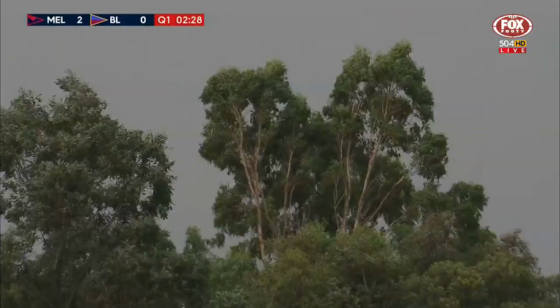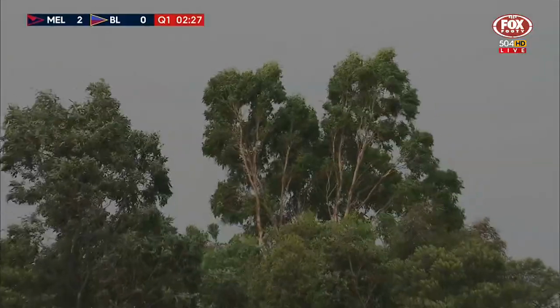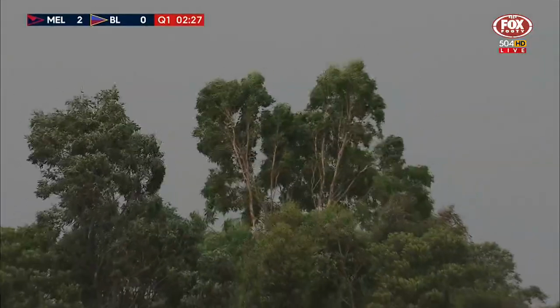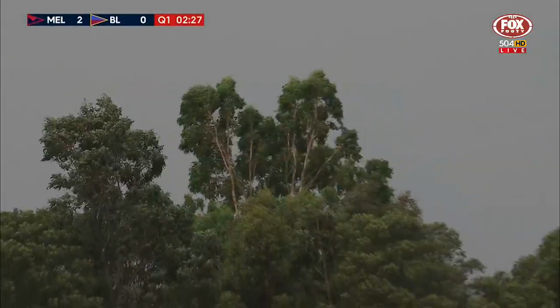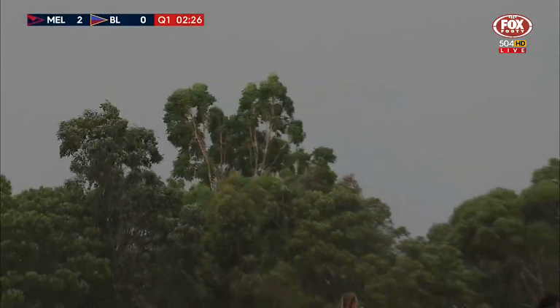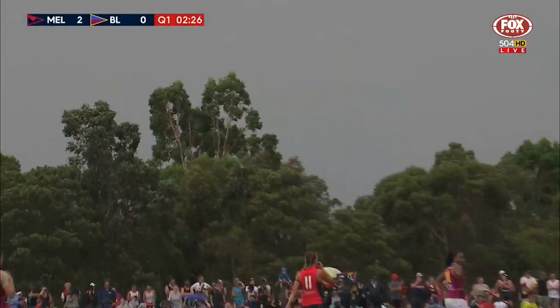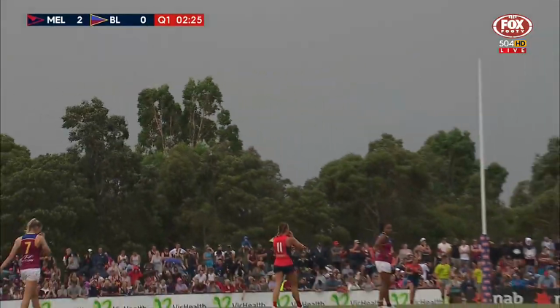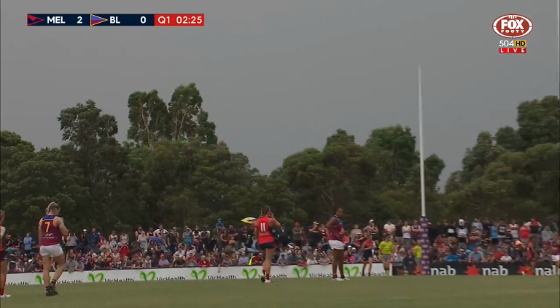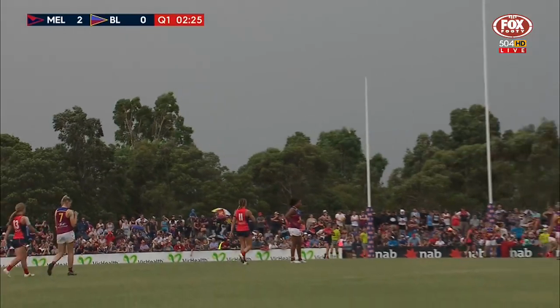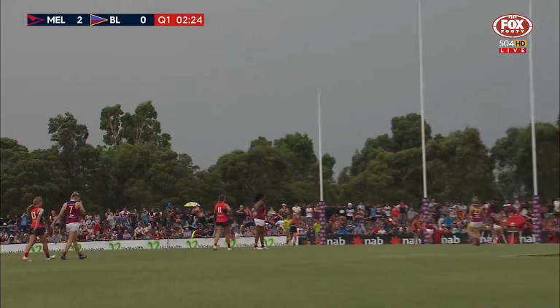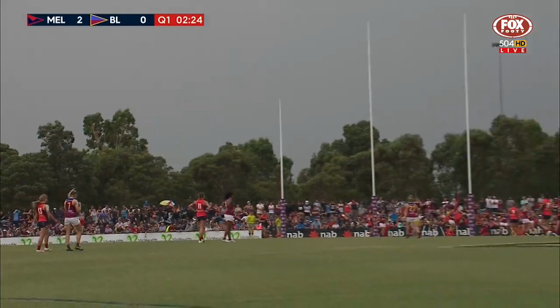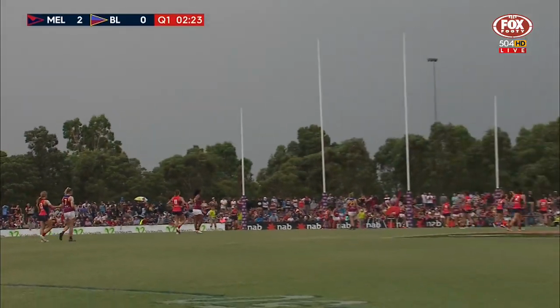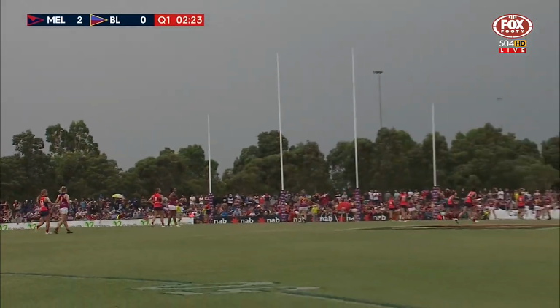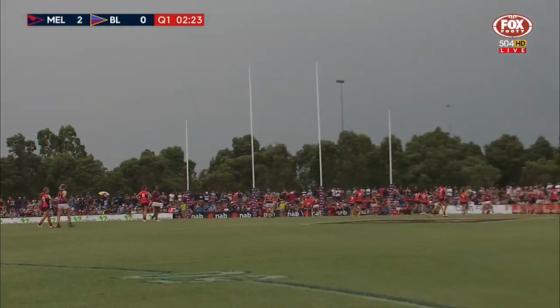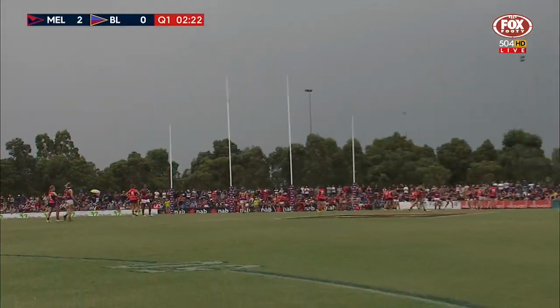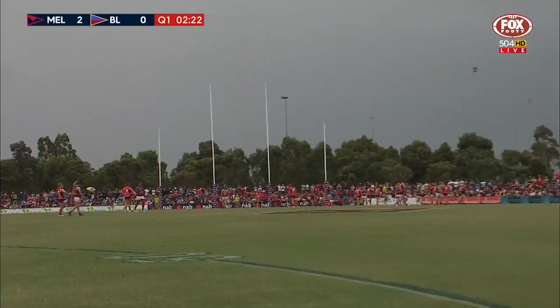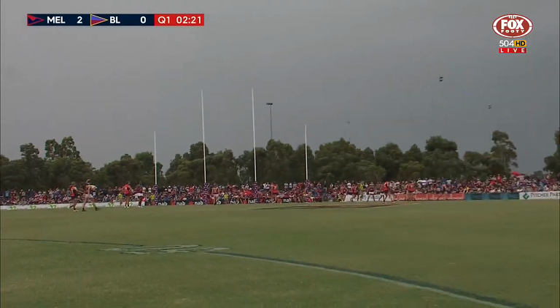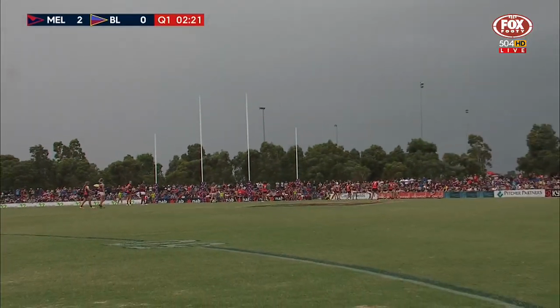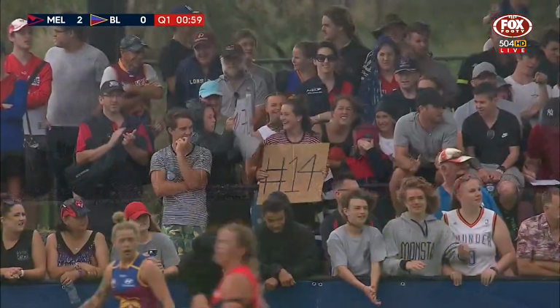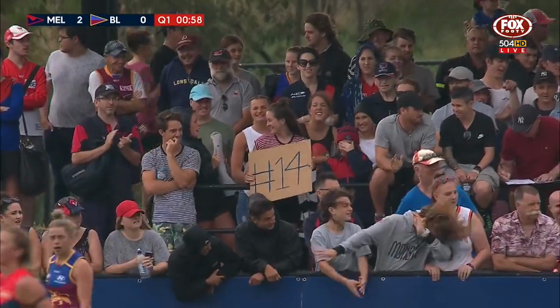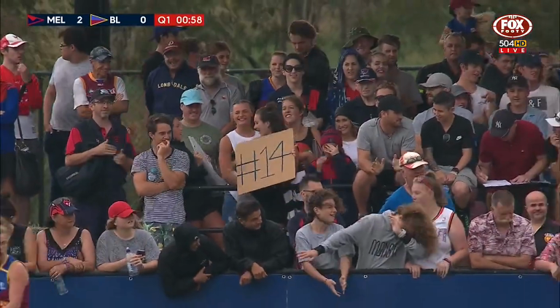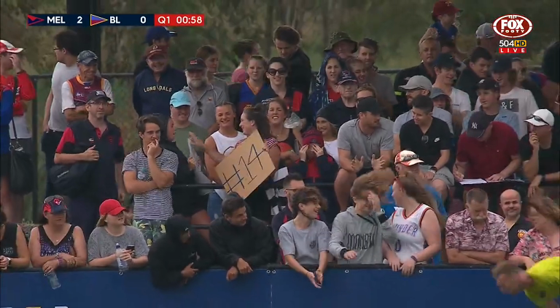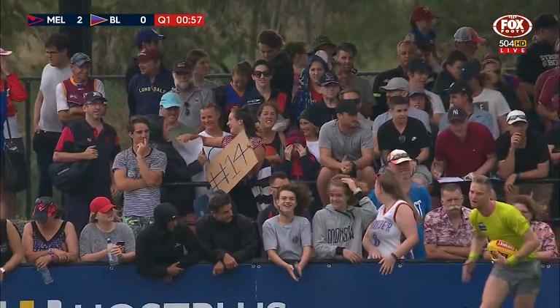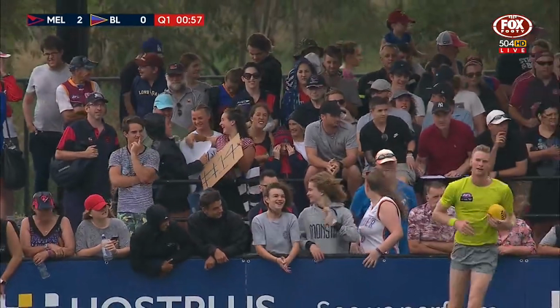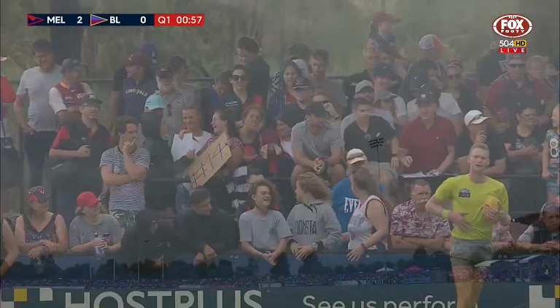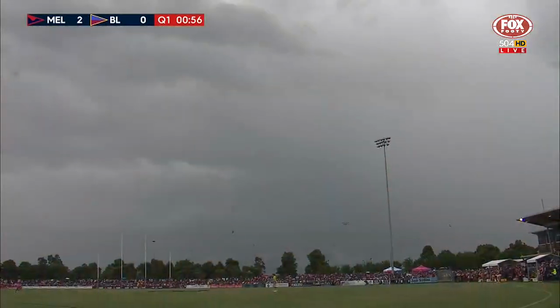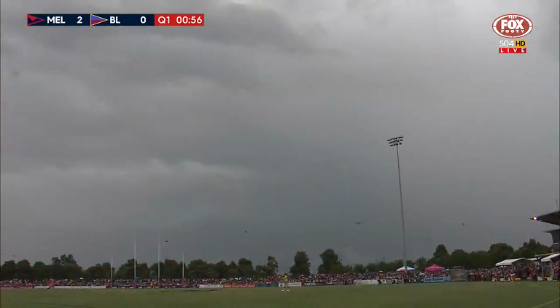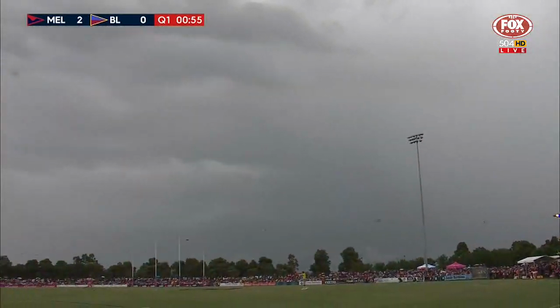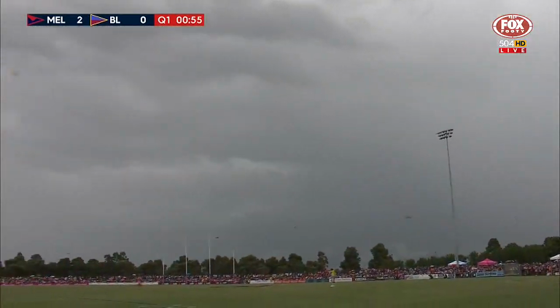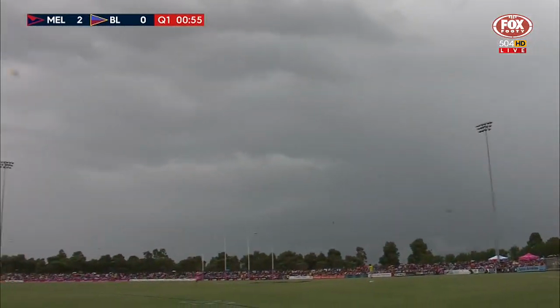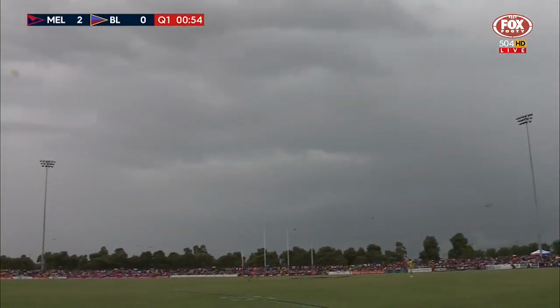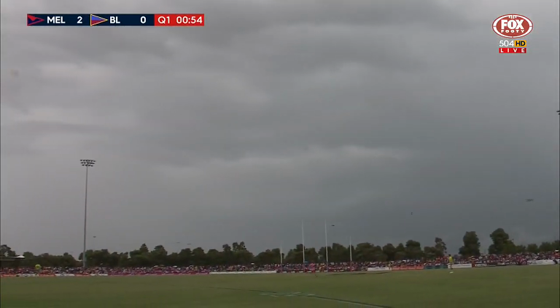It's getting a little windier out there. Rain might have stopped but the dark clouds are looming. Two minutes to play in this opening term. When you've got the blustery conditions on the ground, these conditions are really tough.